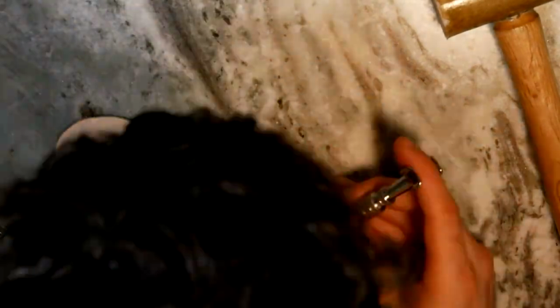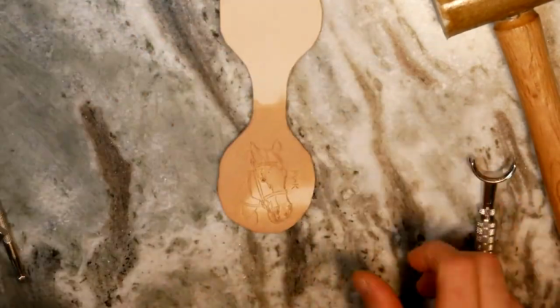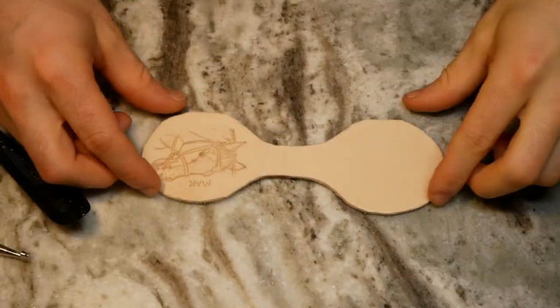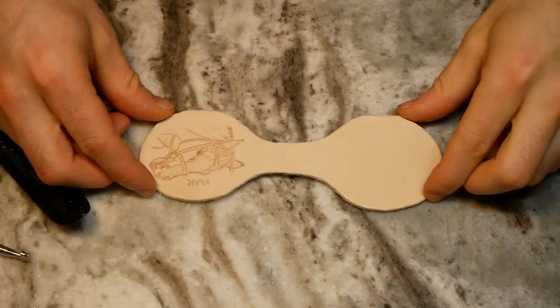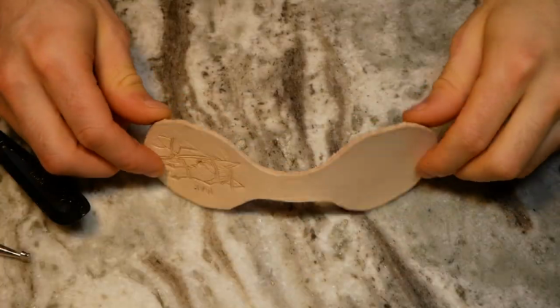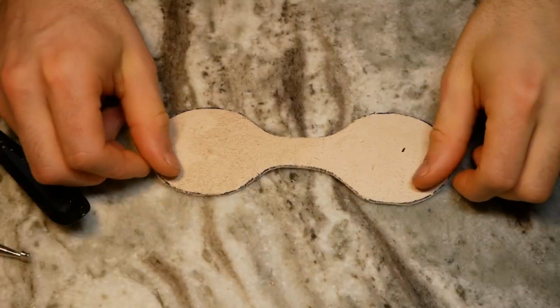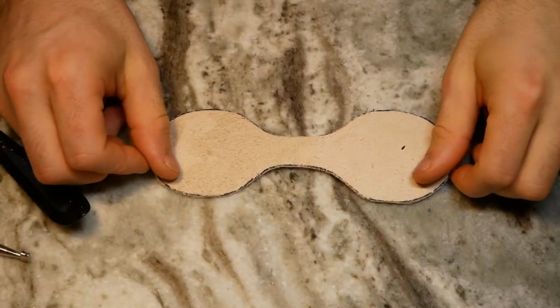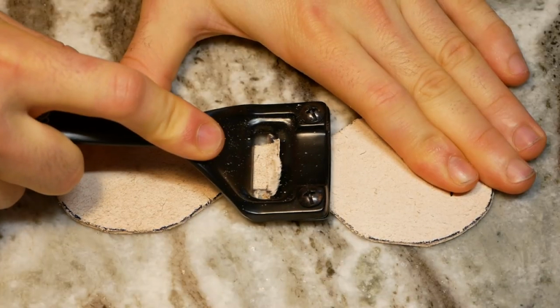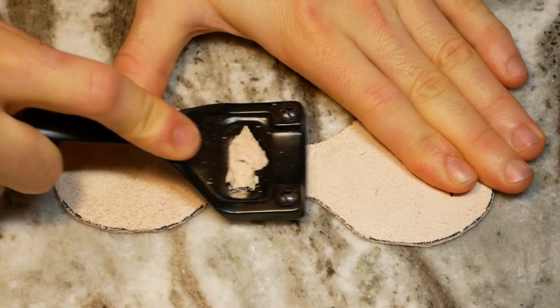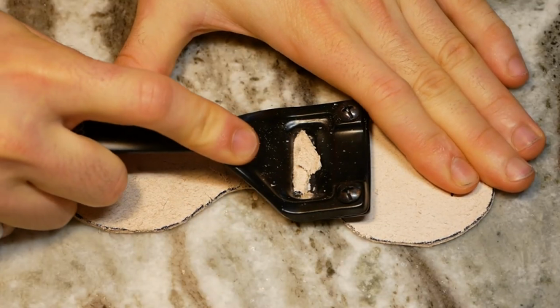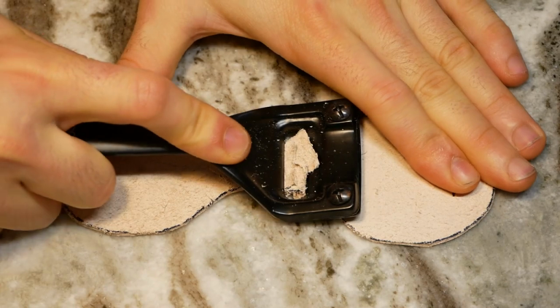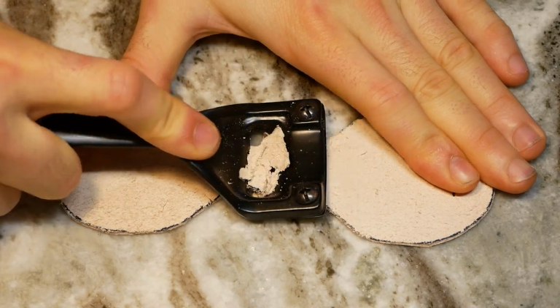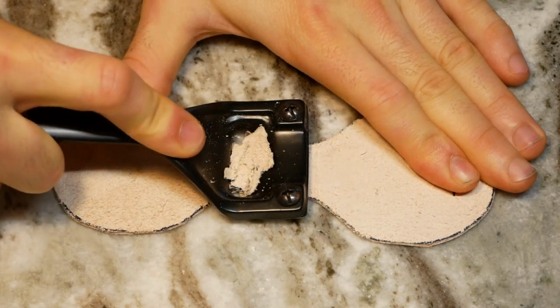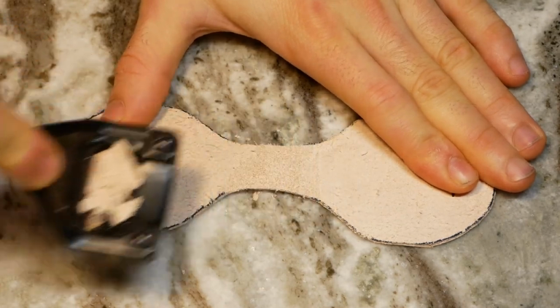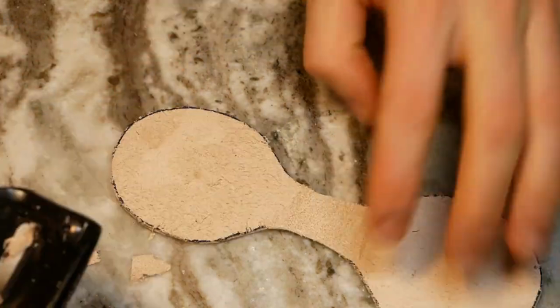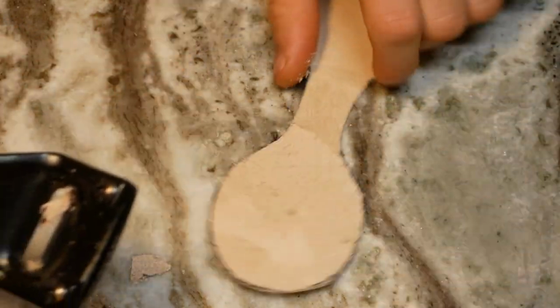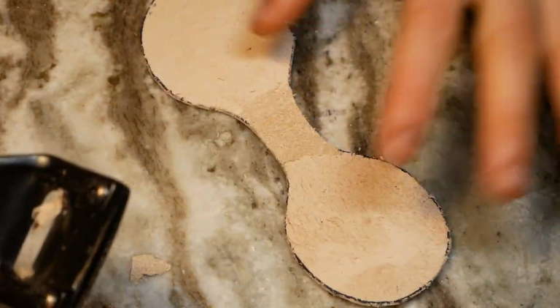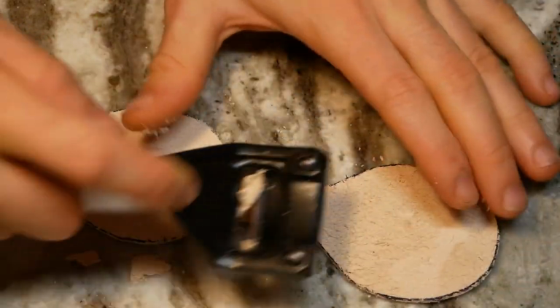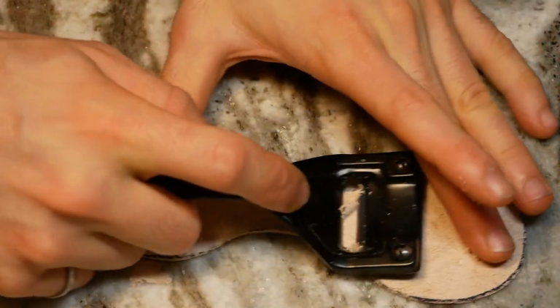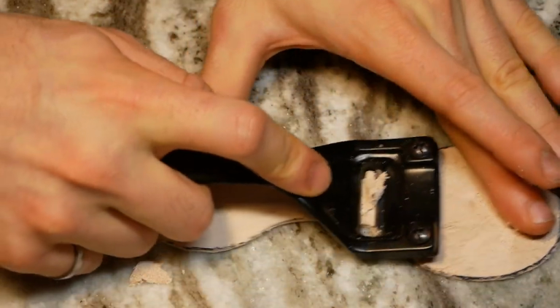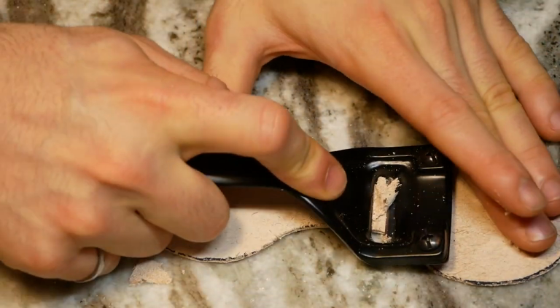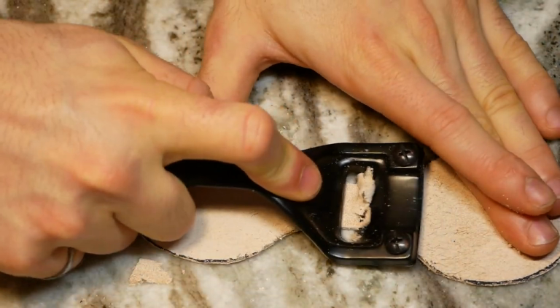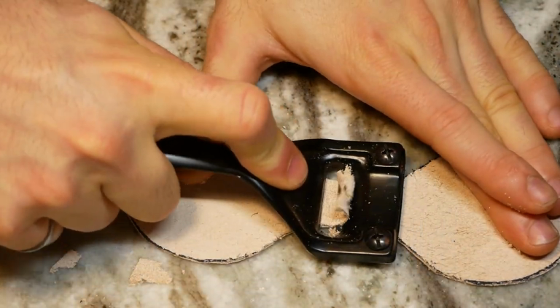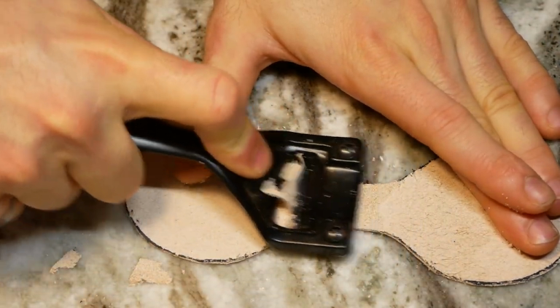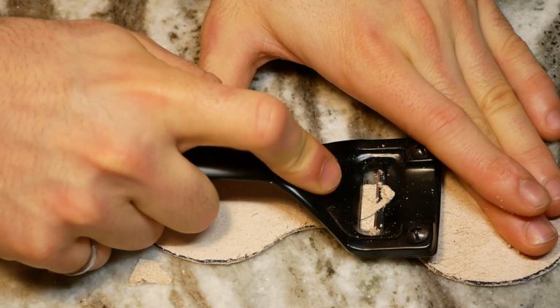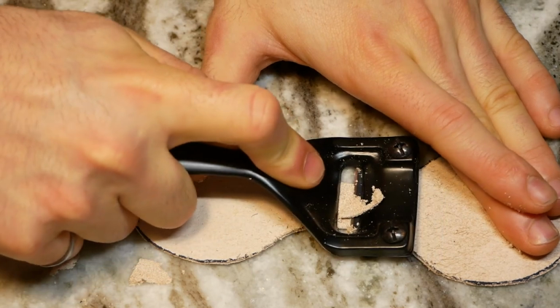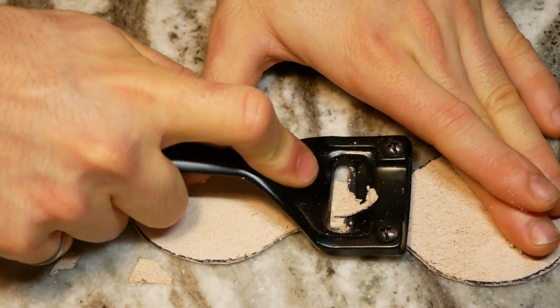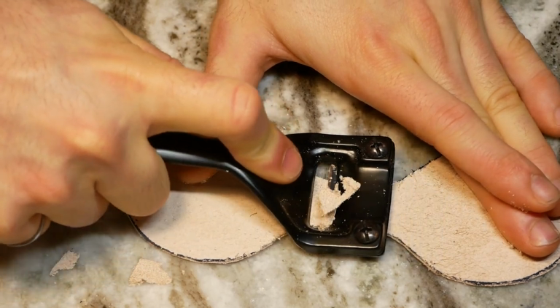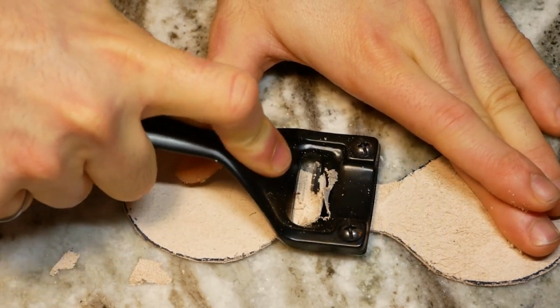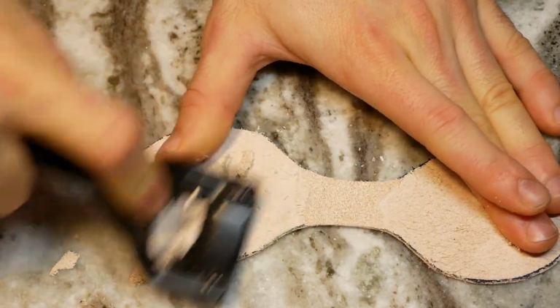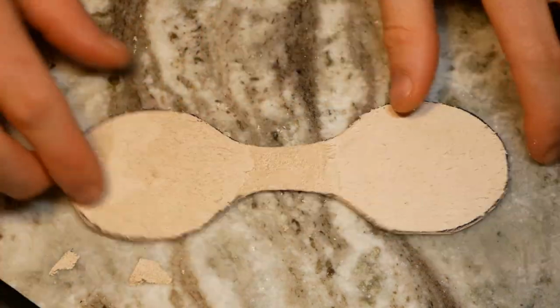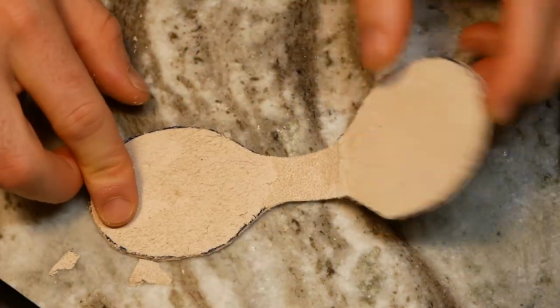Once the leather had dried, I skived some thickness off of the portion that has to bend around the split ring. I'll have a link to this skiving knife in the description, as well as links for the rest of the tools I used in this project.